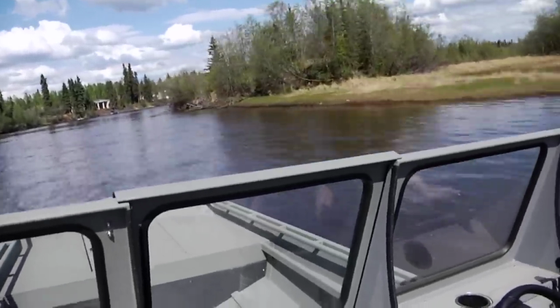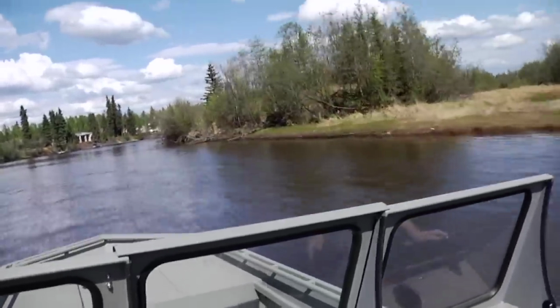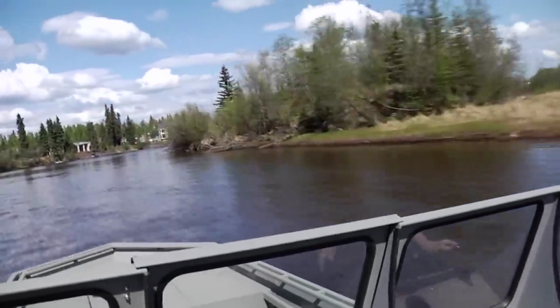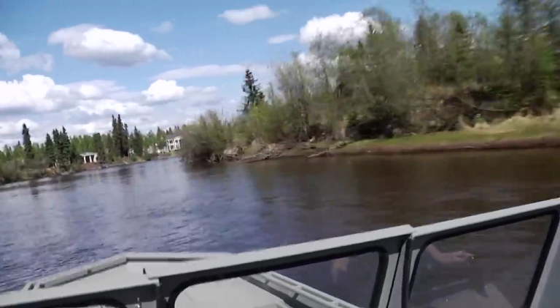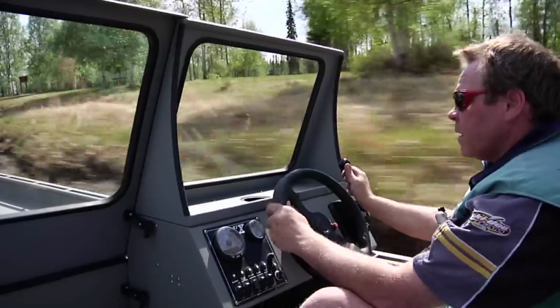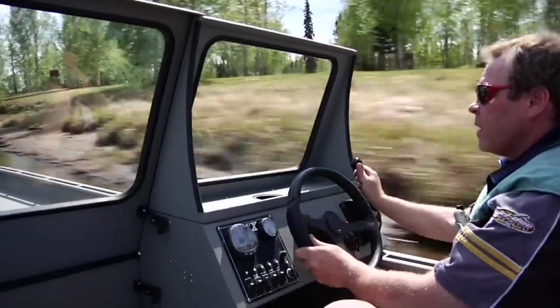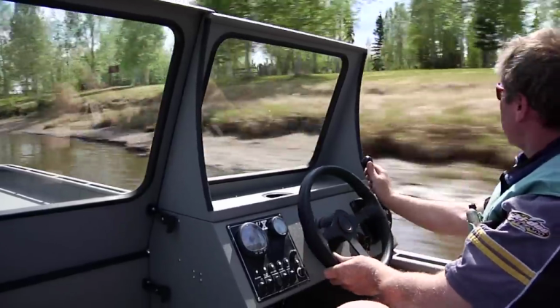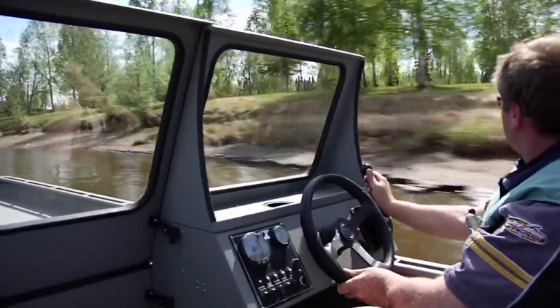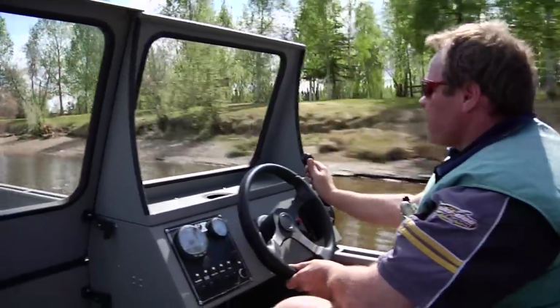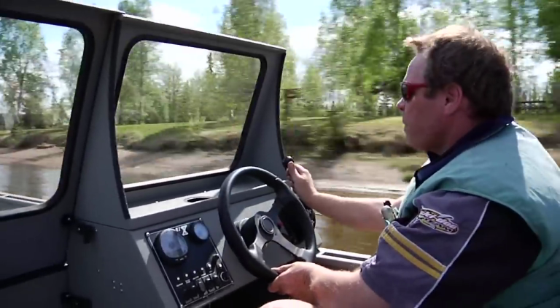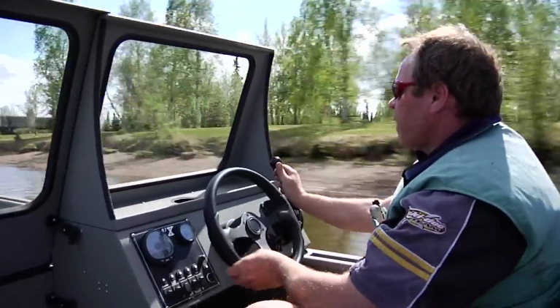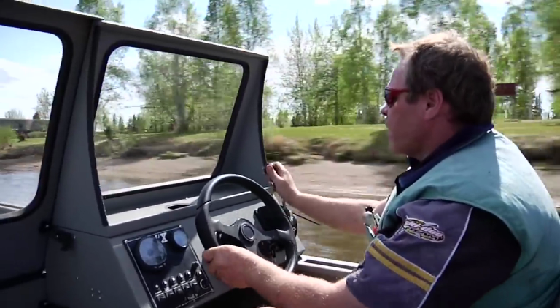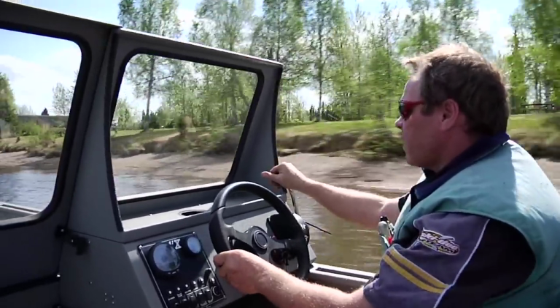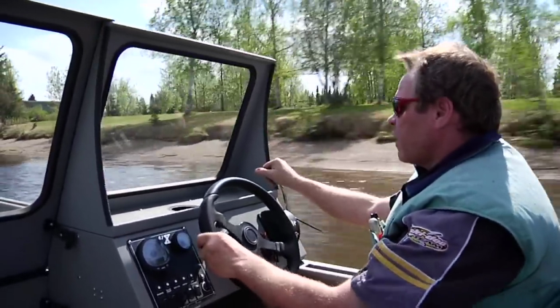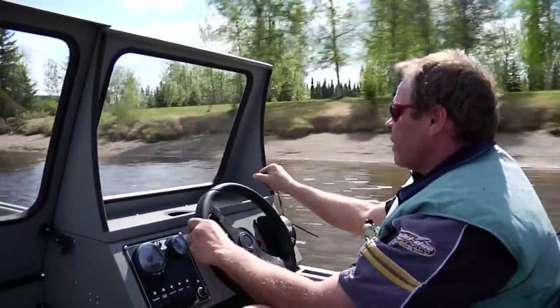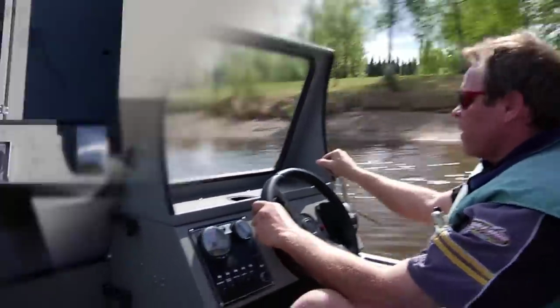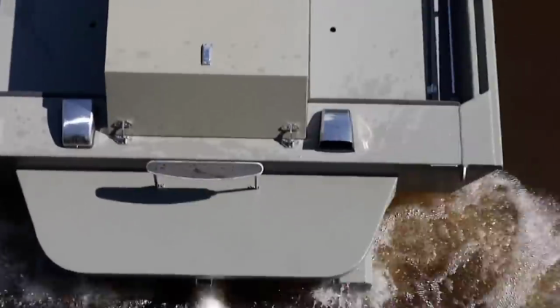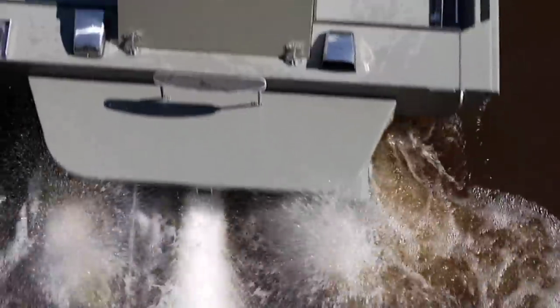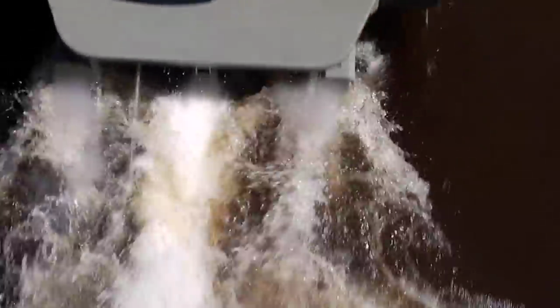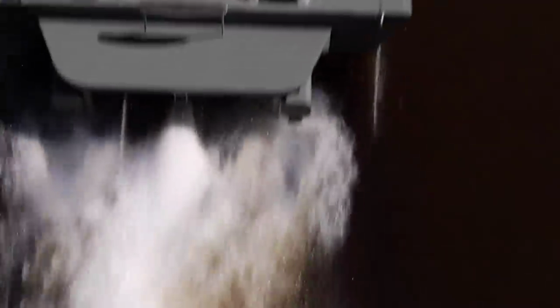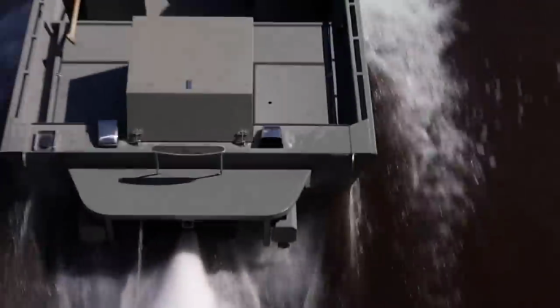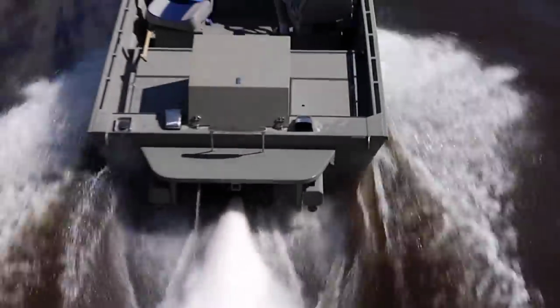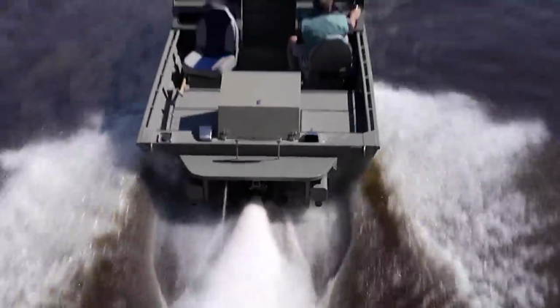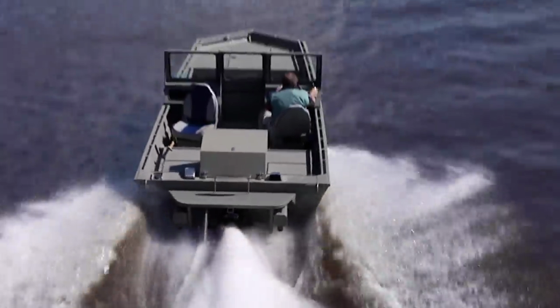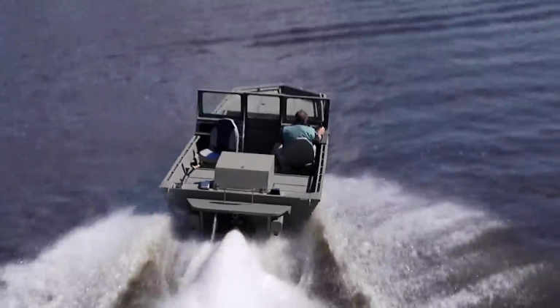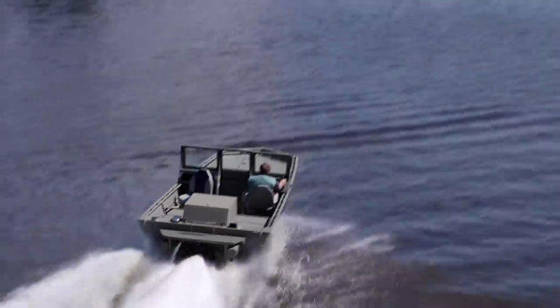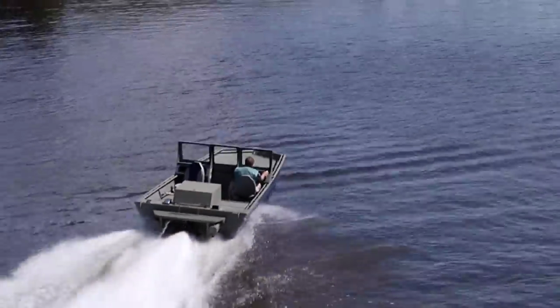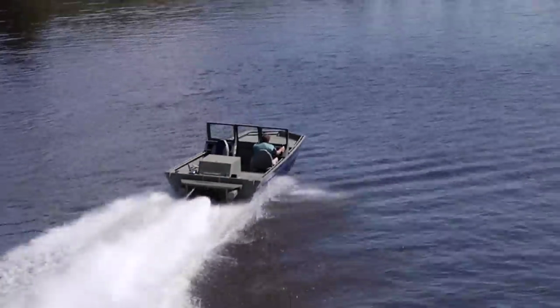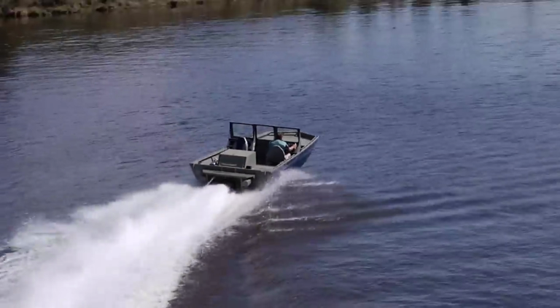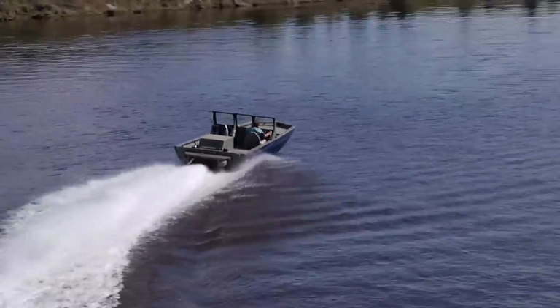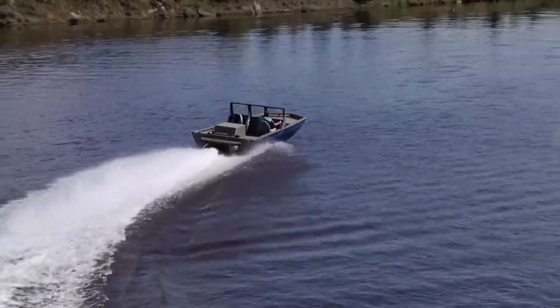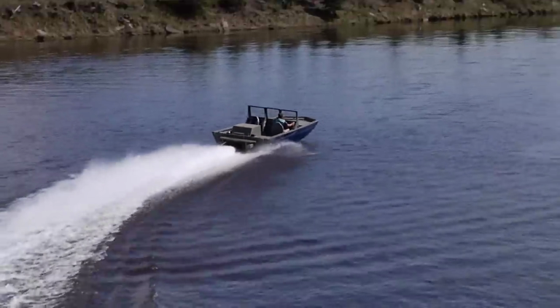Having driven all the different sport jet models out there, we can tell you the difference is dramatic — you'll know it when you experience it. Each intake on the SJX jet boat is designed to let water flow smoothly over the hull extrusions and into the jet pump housing.